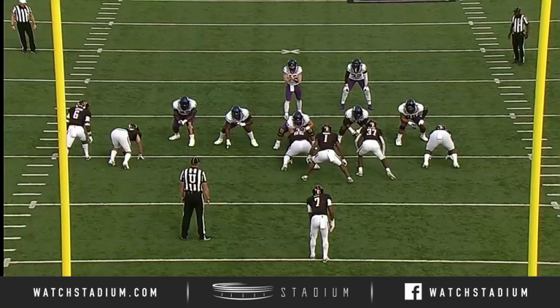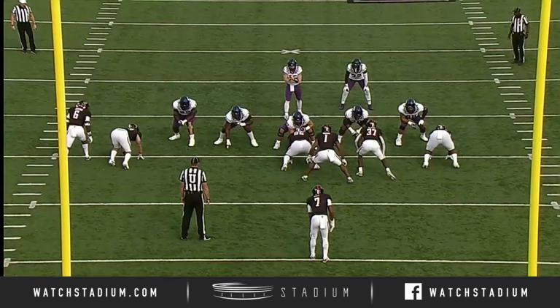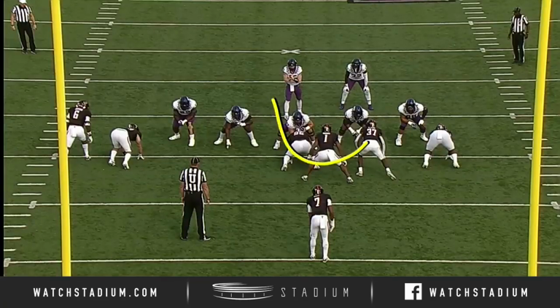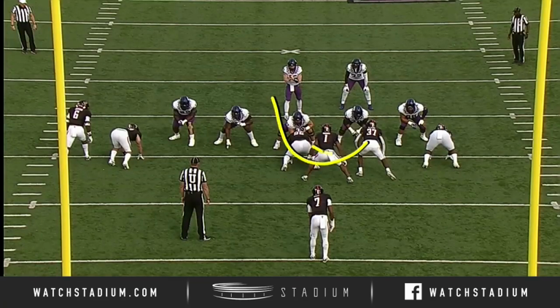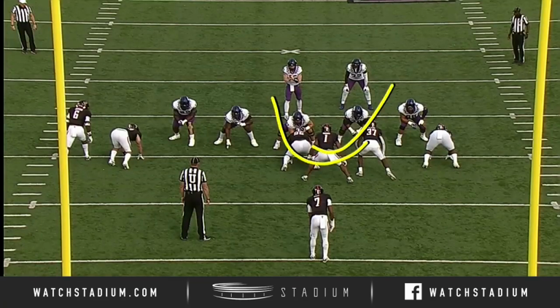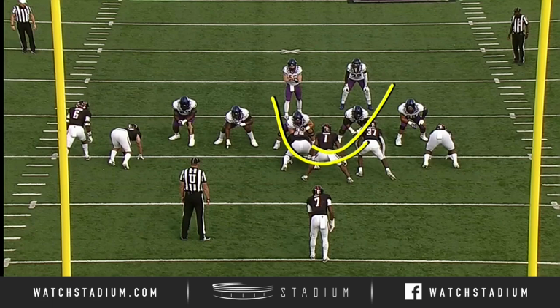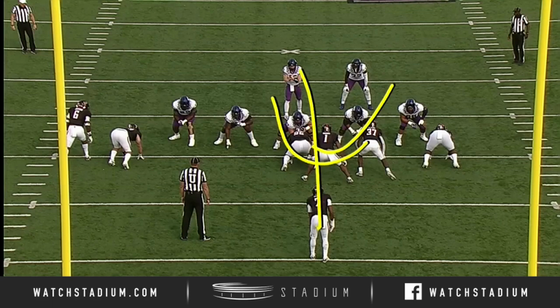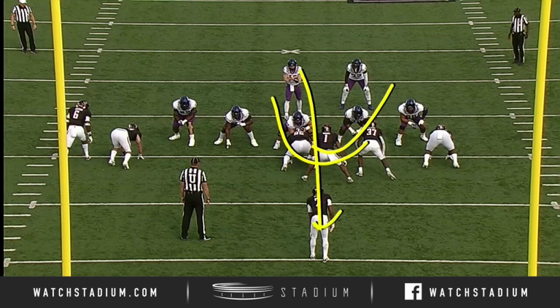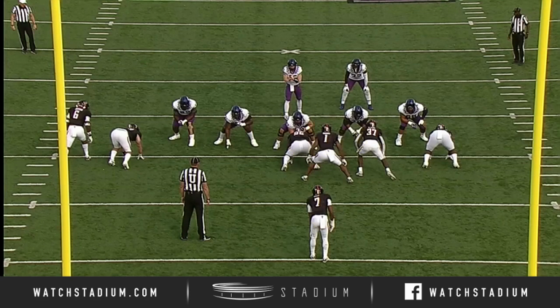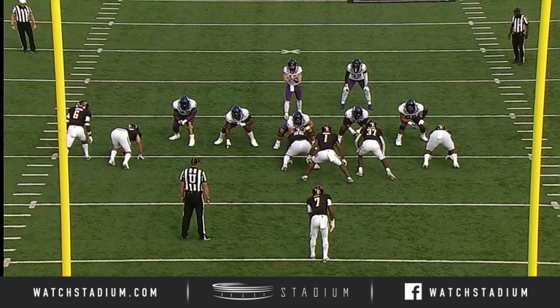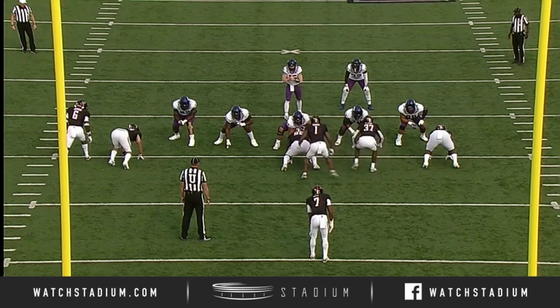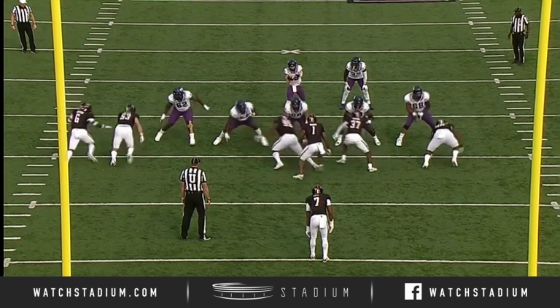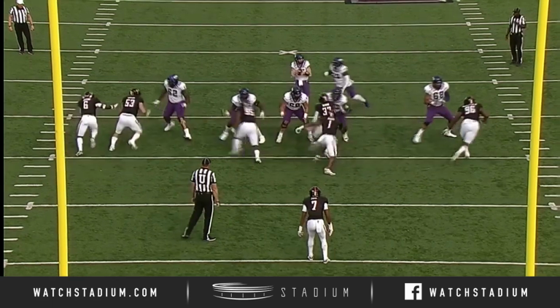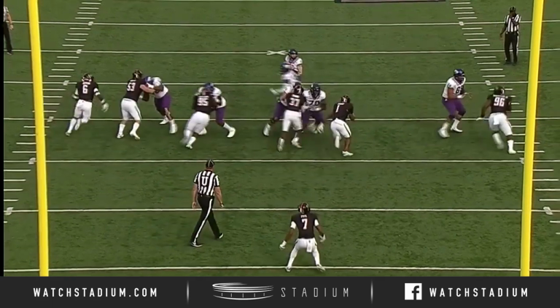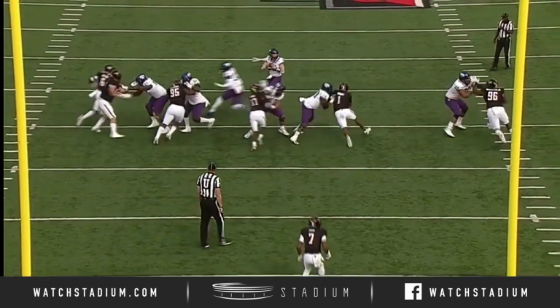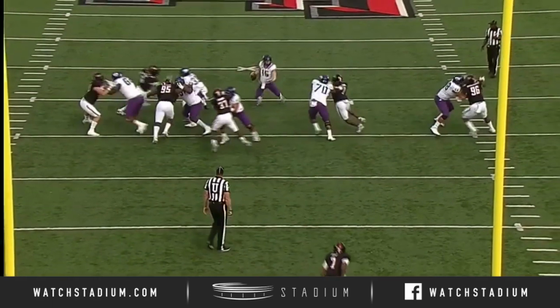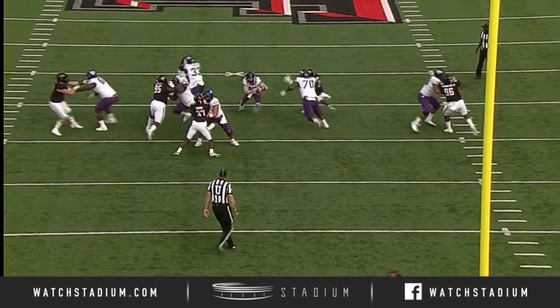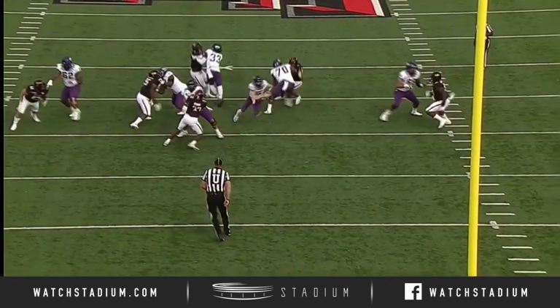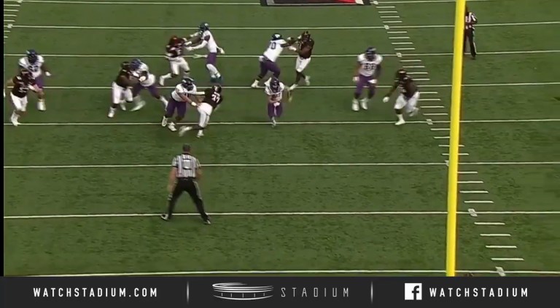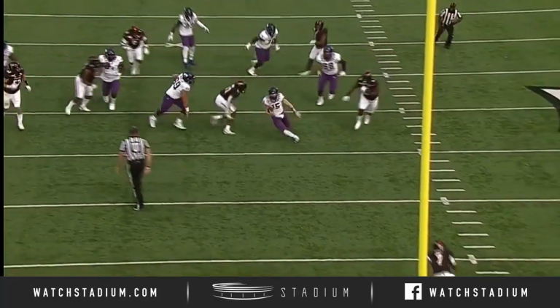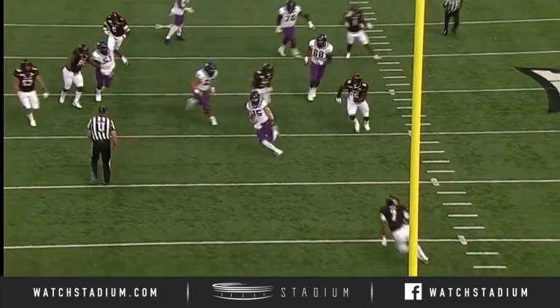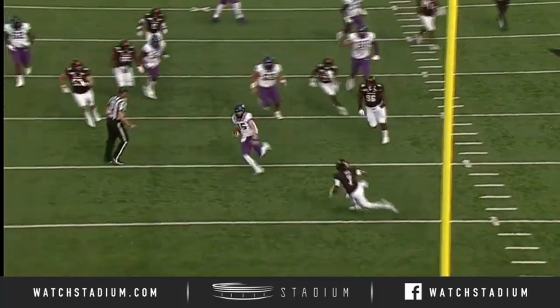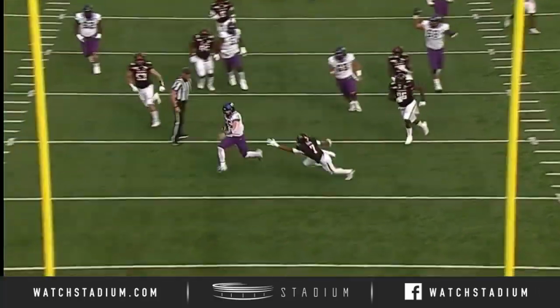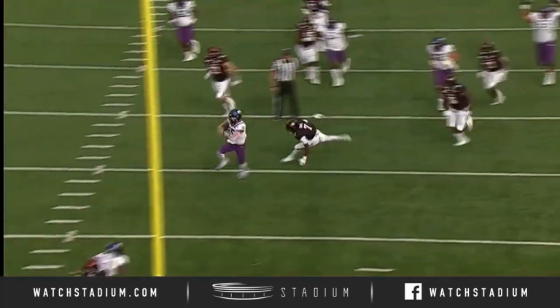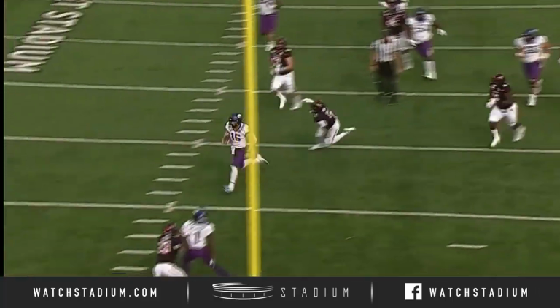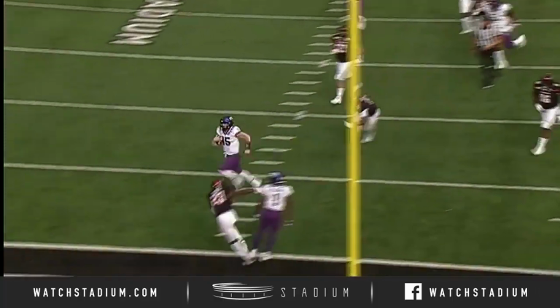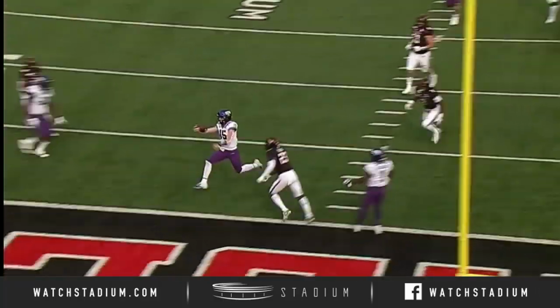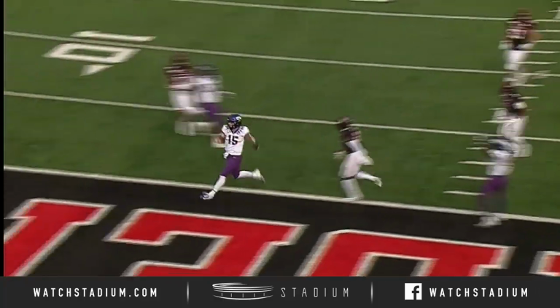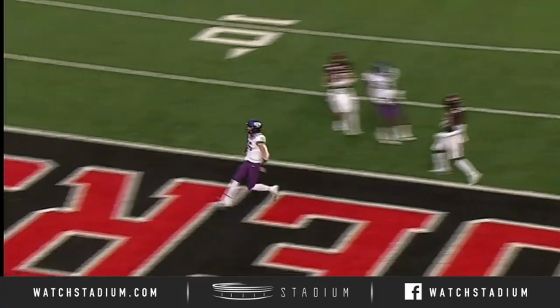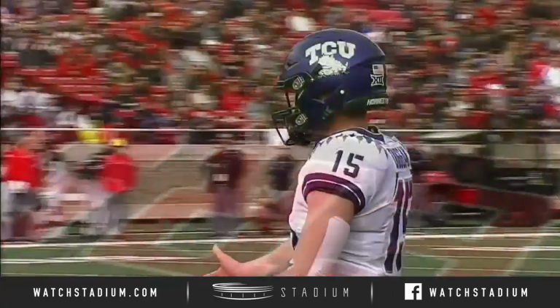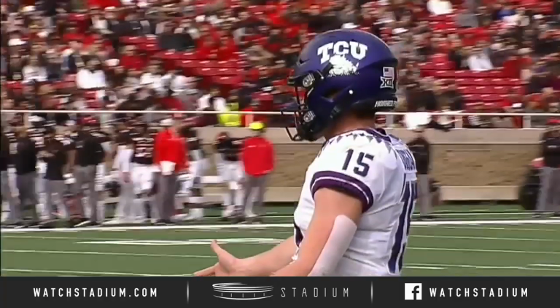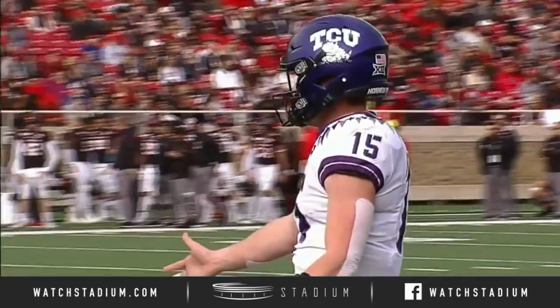Blitz on third down here, and Max hits it right up the middle. And they lose containment. Look at Max take off — look at the speed of the young freshman, putting his TCU Horned Frogs up seven to nothing early.